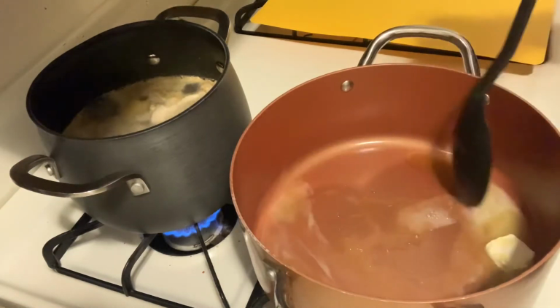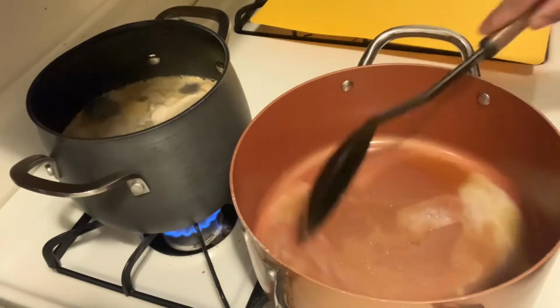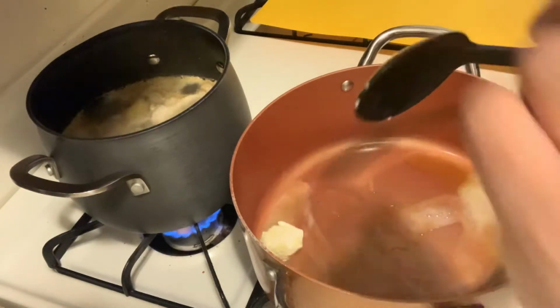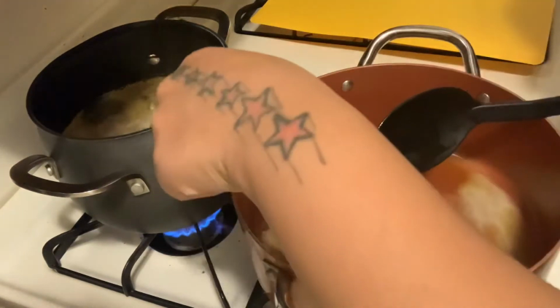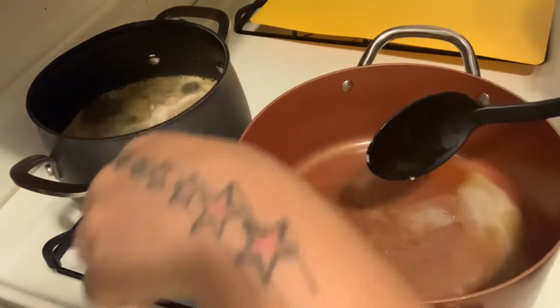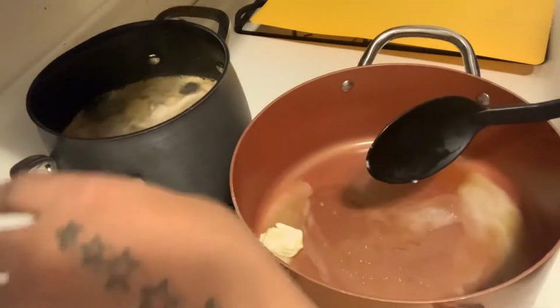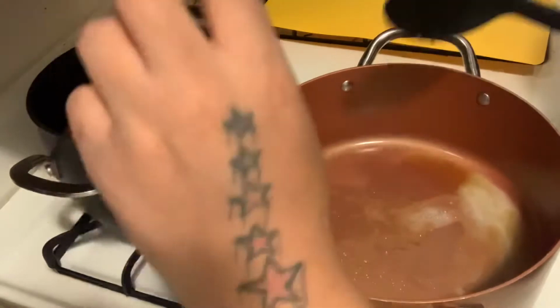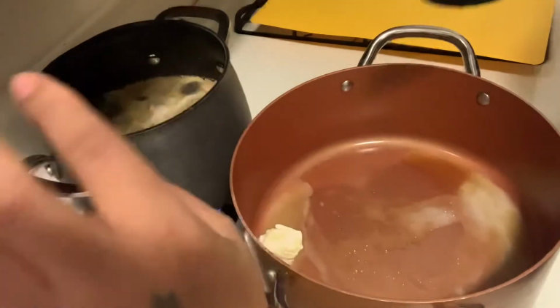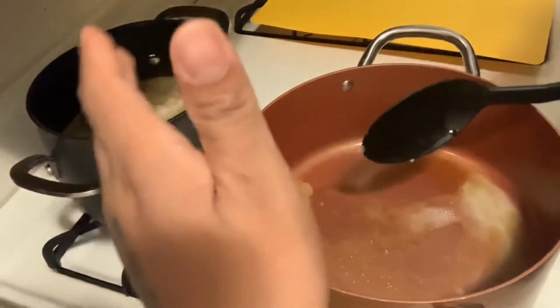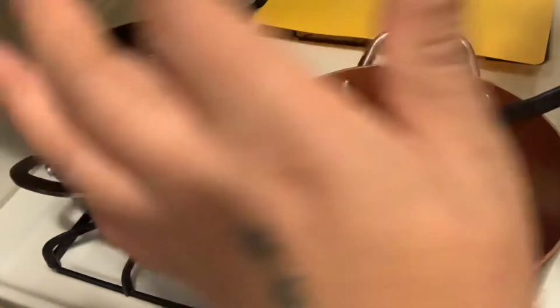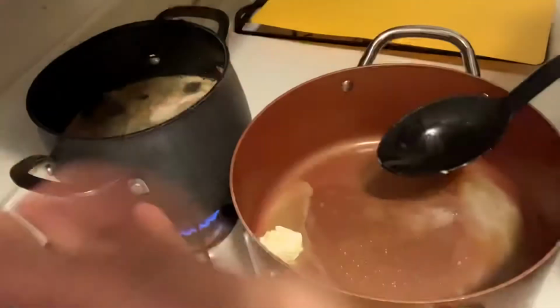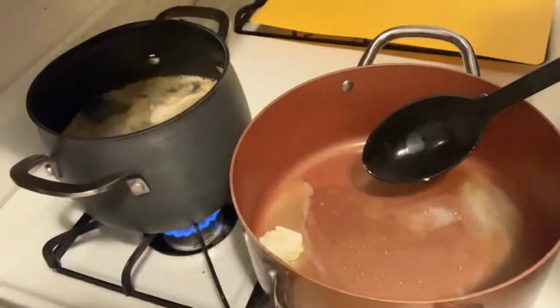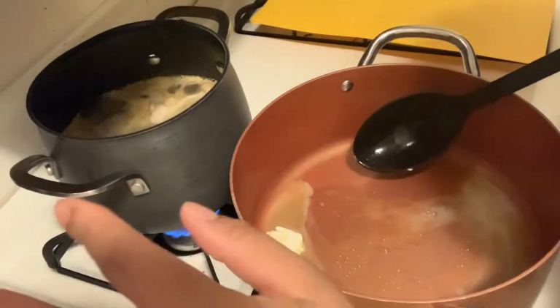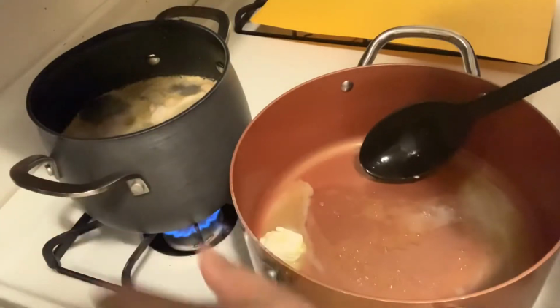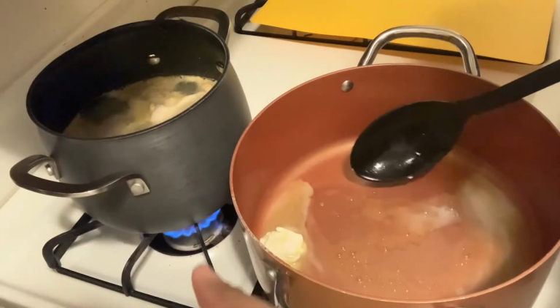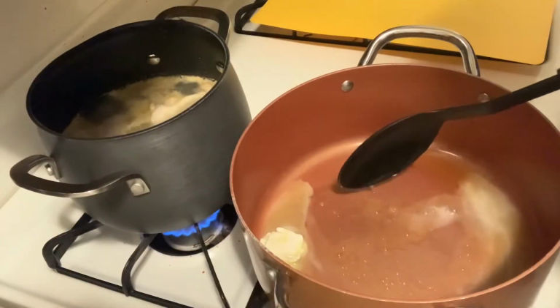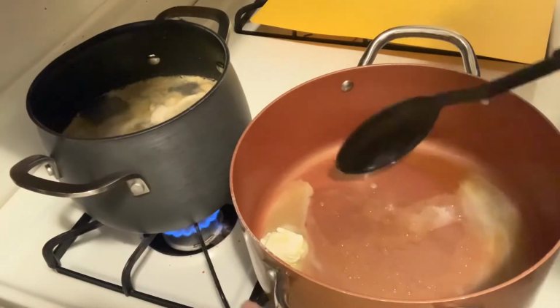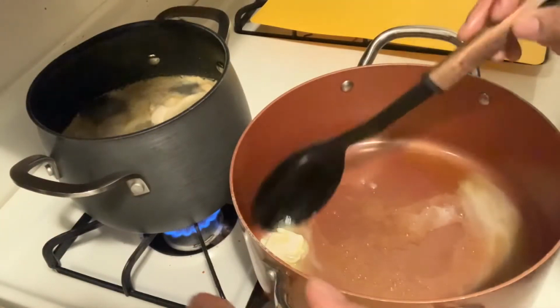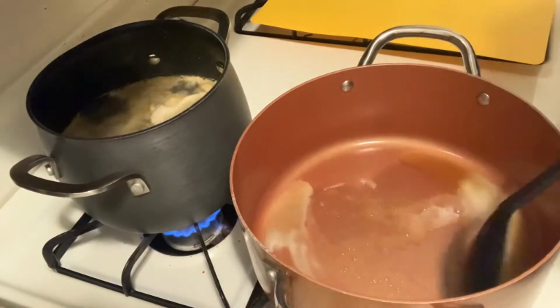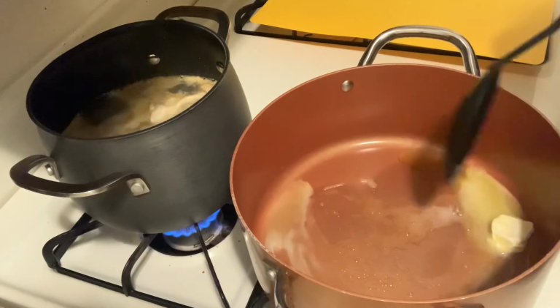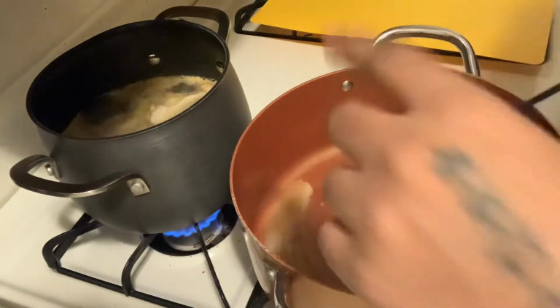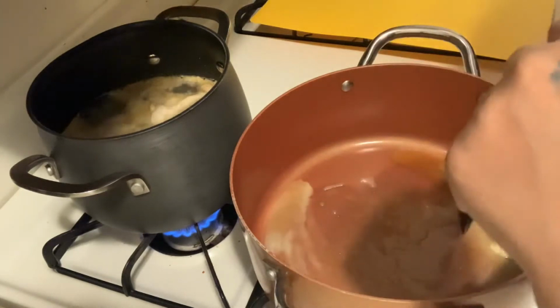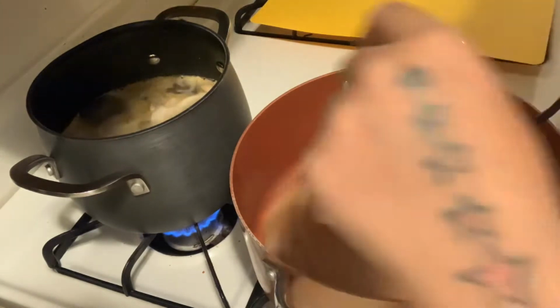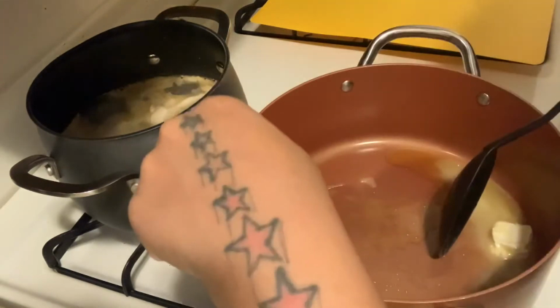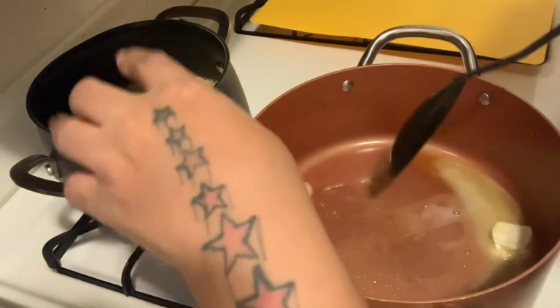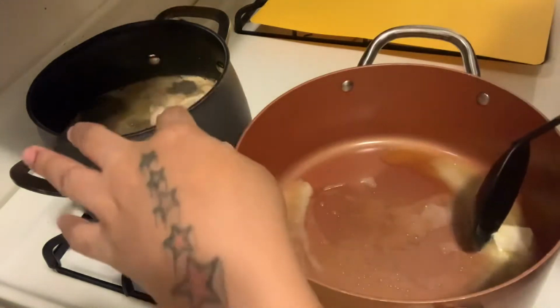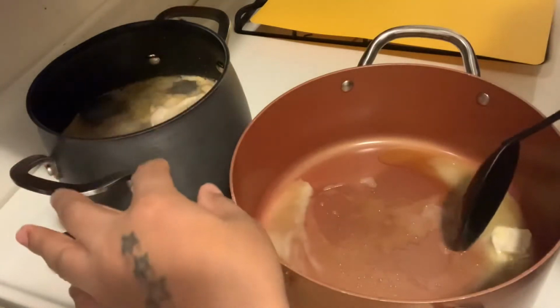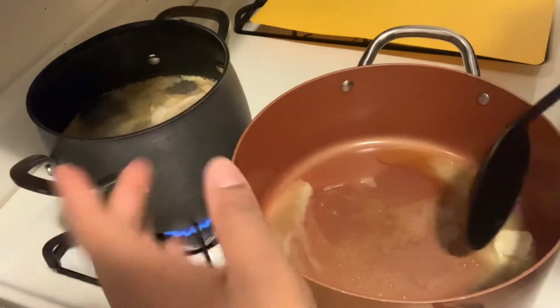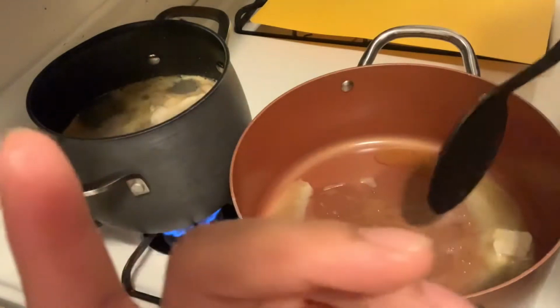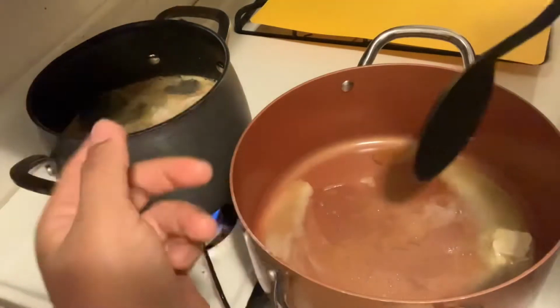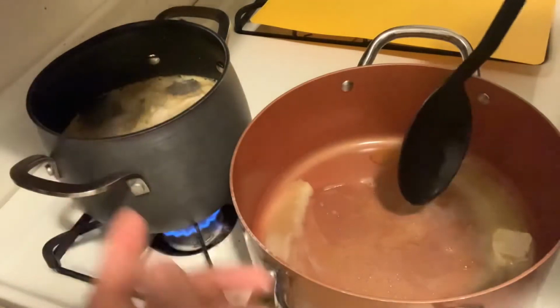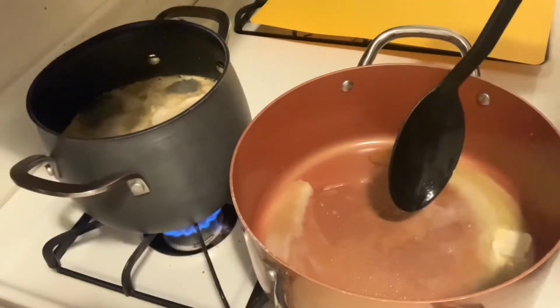I already cleaned my chicken and trimmed the fat off. I just put it in some water, seasoned it up a bit, and brought it to a boil.